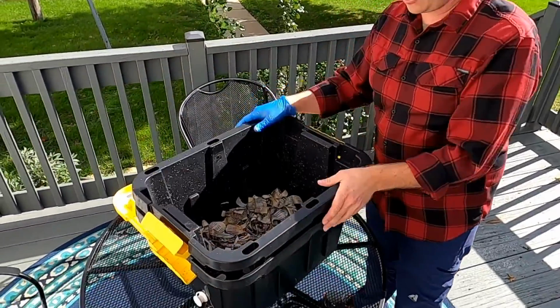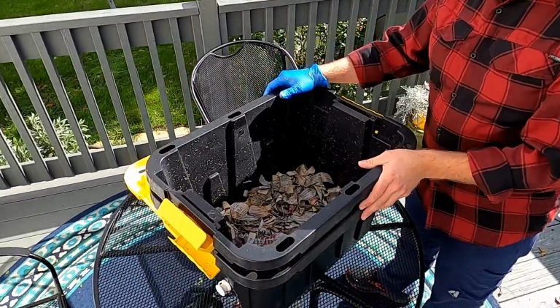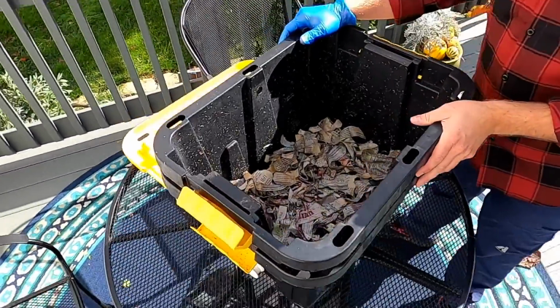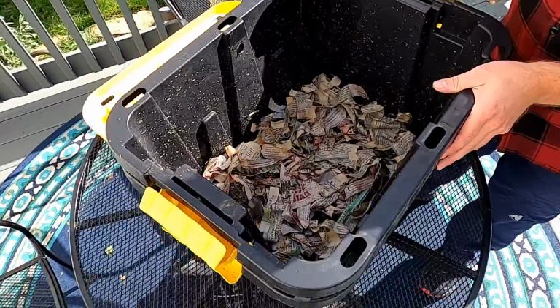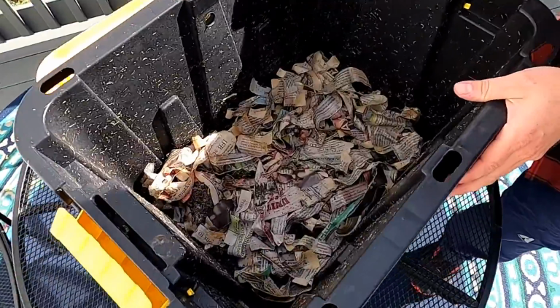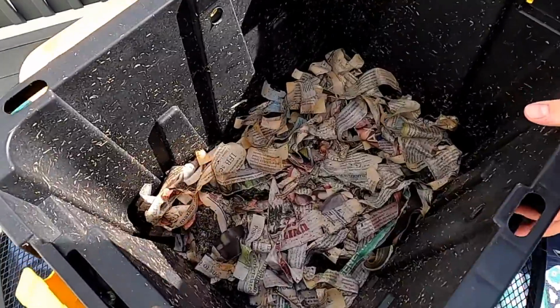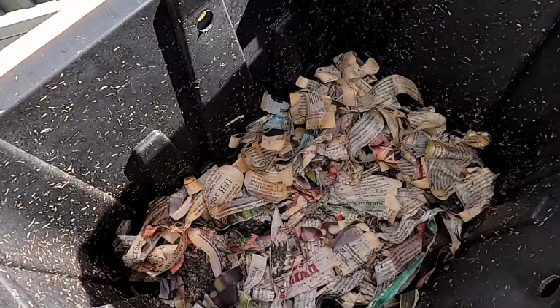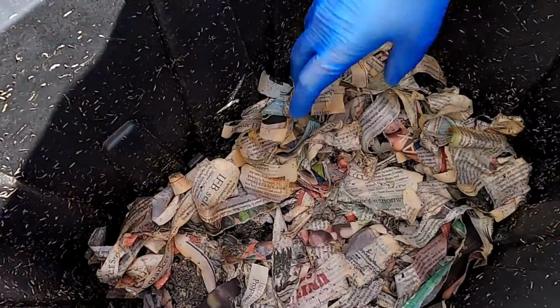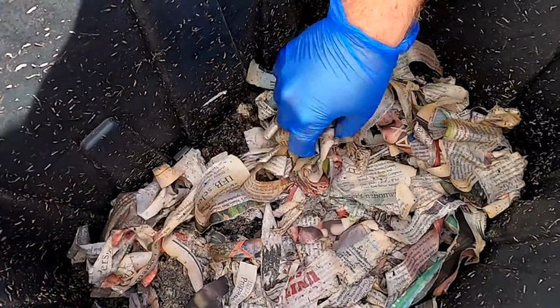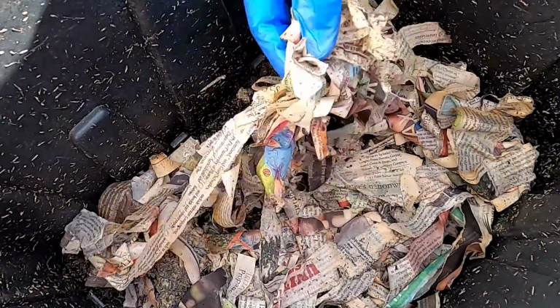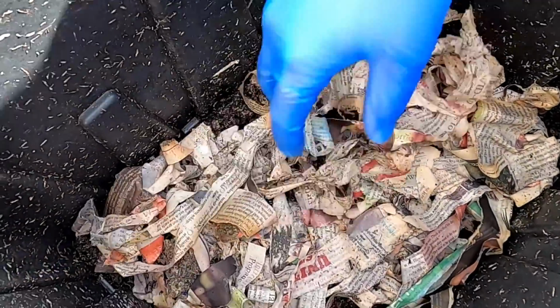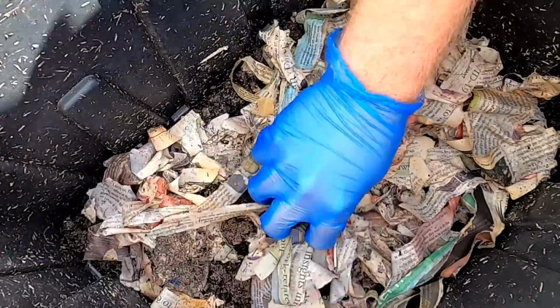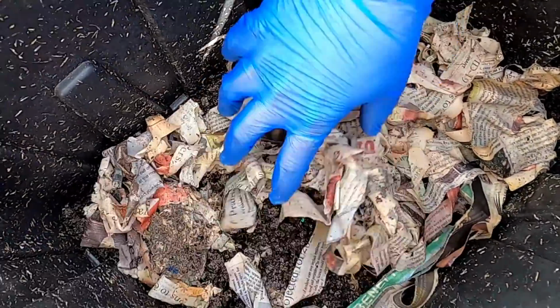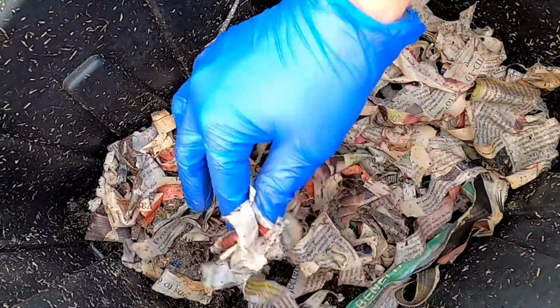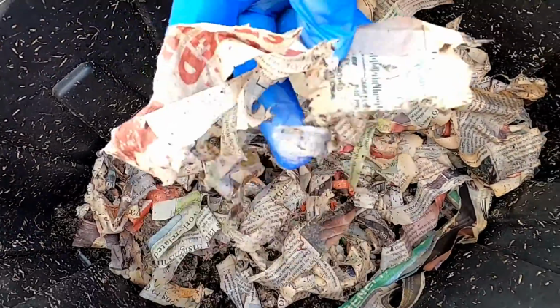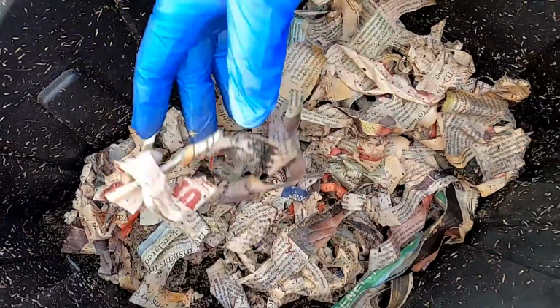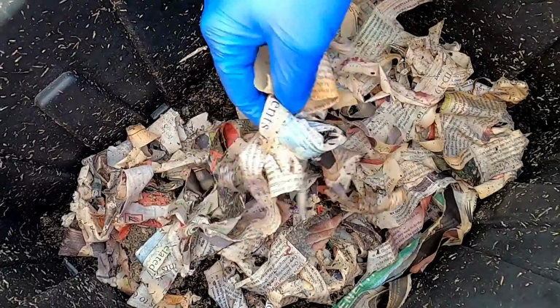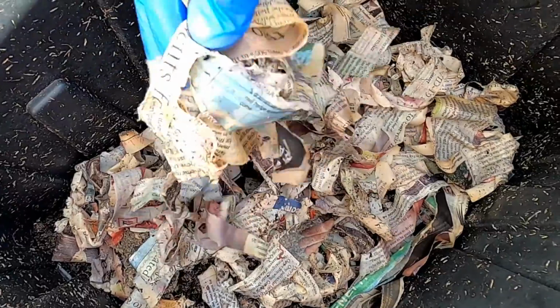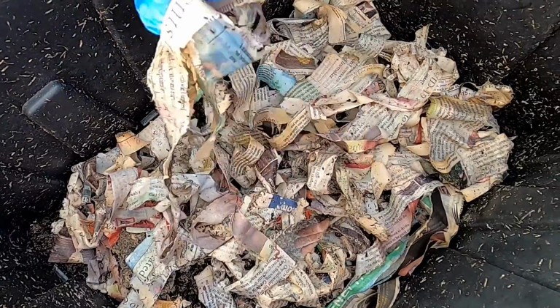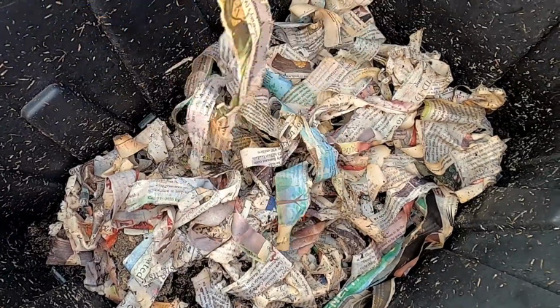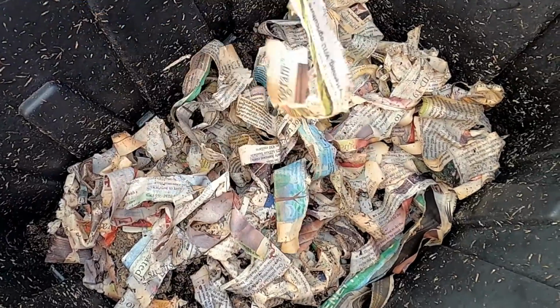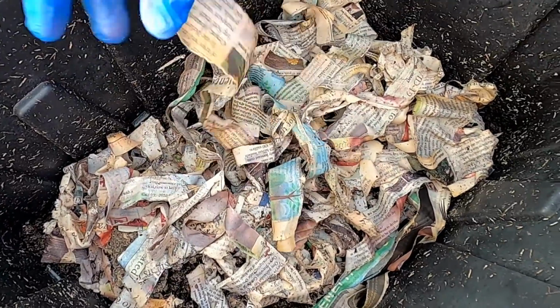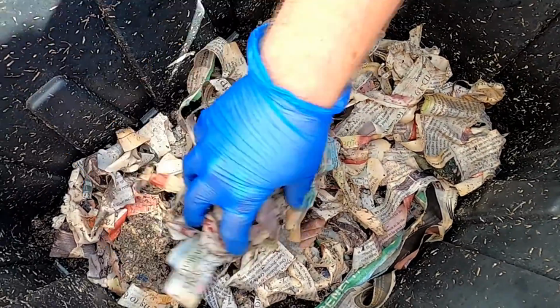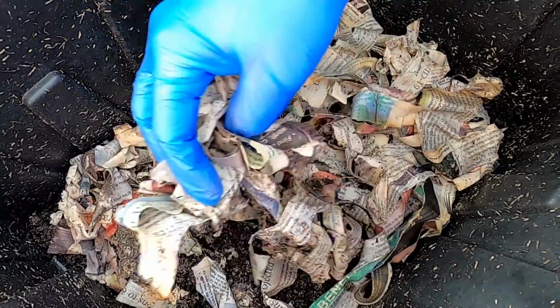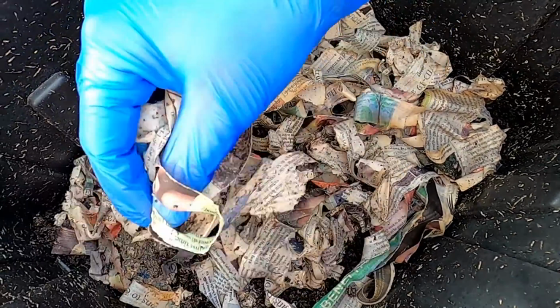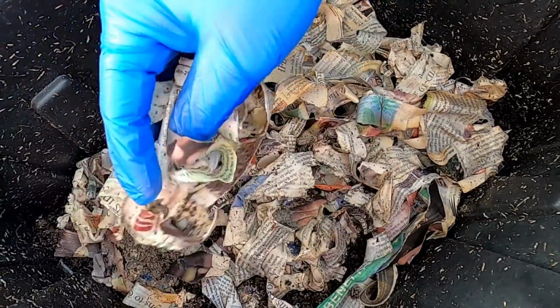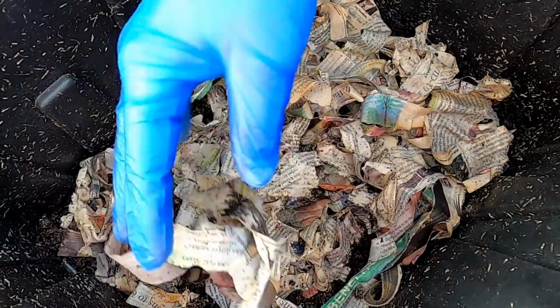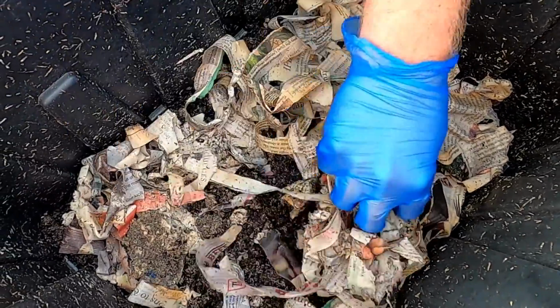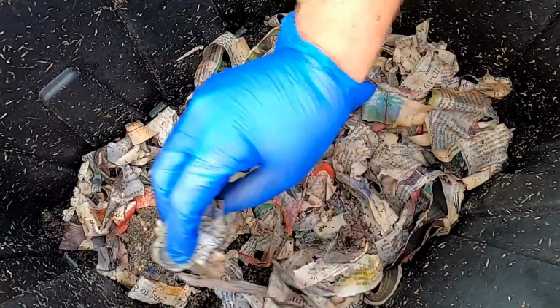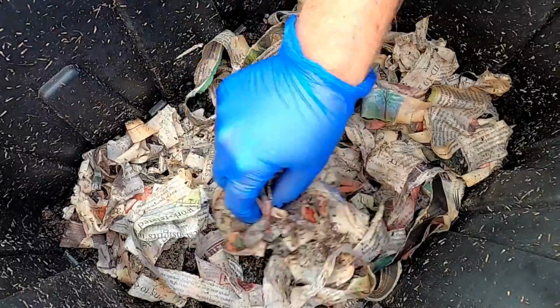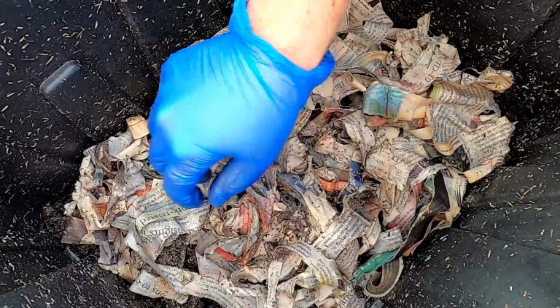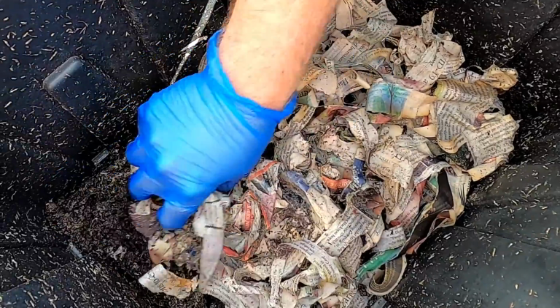Here's what the inside of our worm bin looks like. You'll notice I use shredded newspaper. I get one newspaper — a weekly newspaper called Farm Week from Illinois Farm Bureau — and my worm bedding is exclusively Farm Week newspaper.